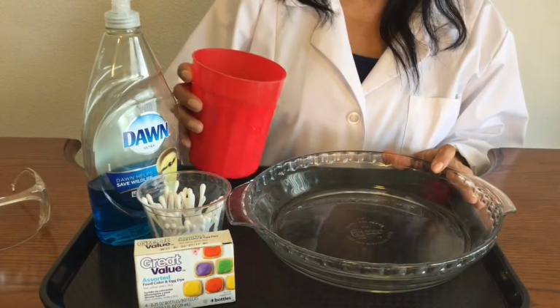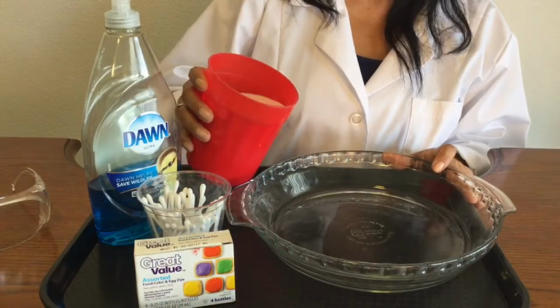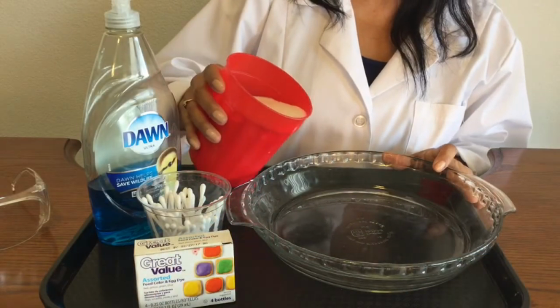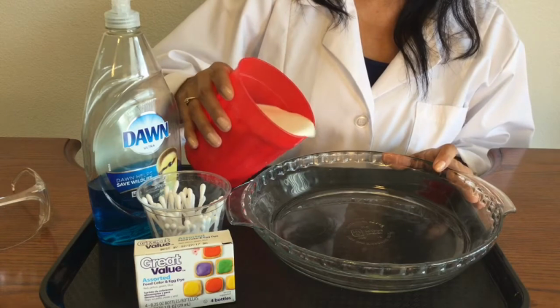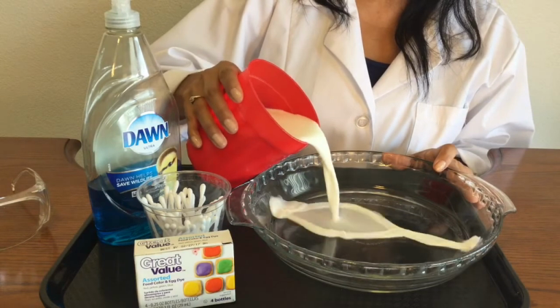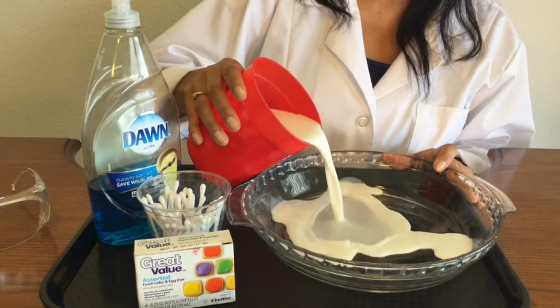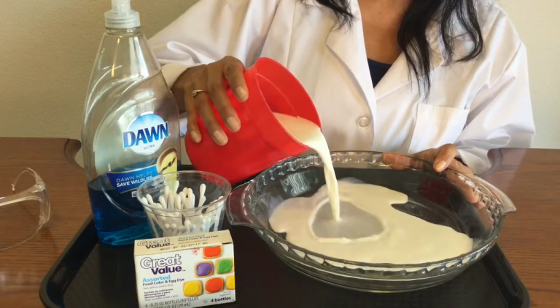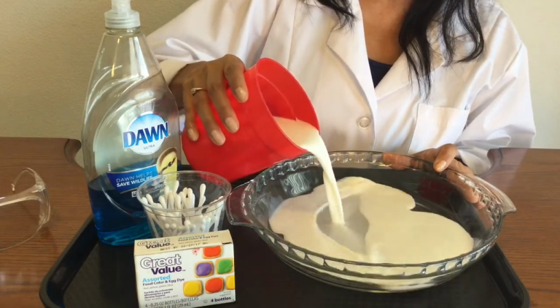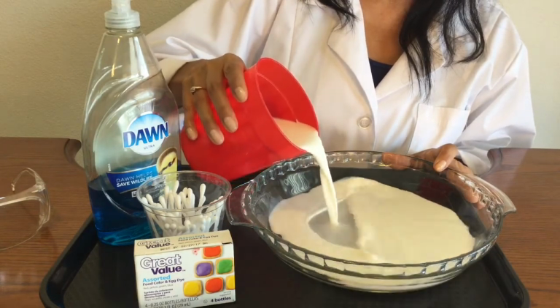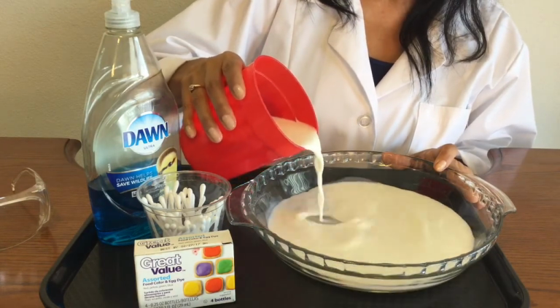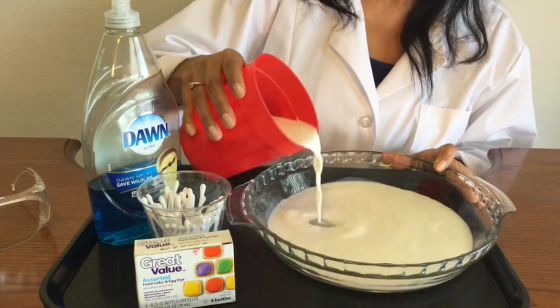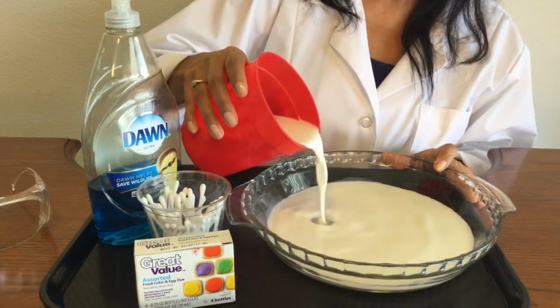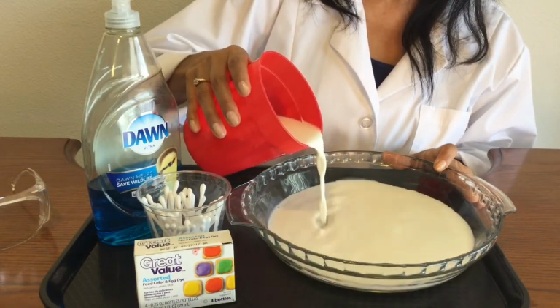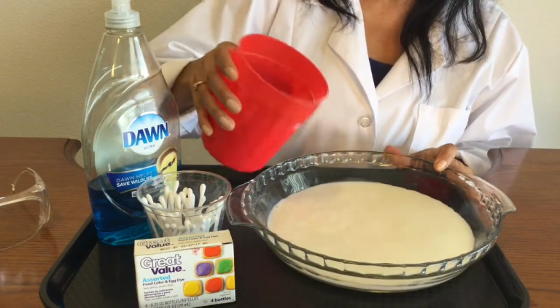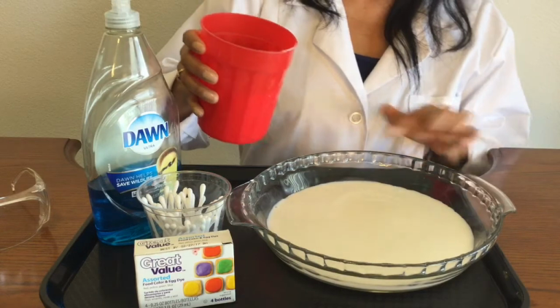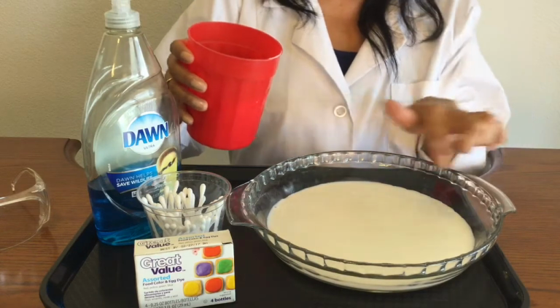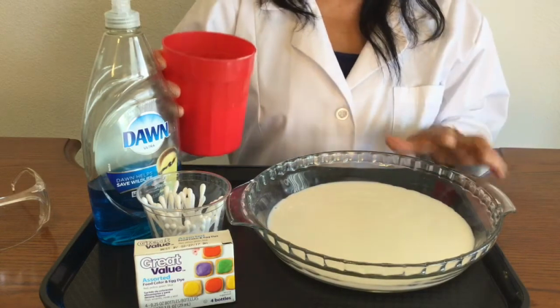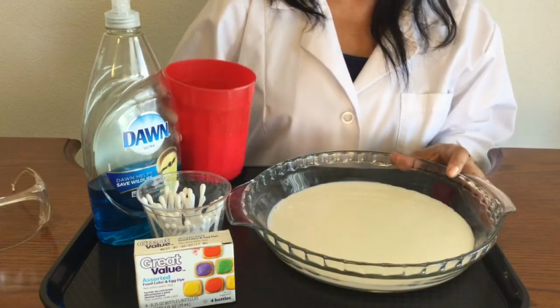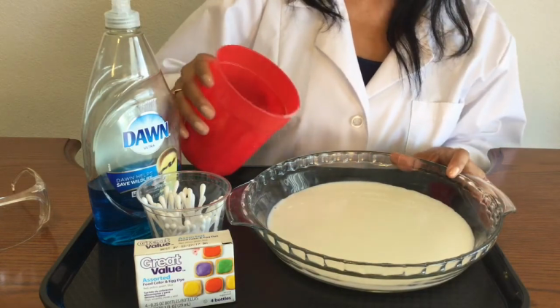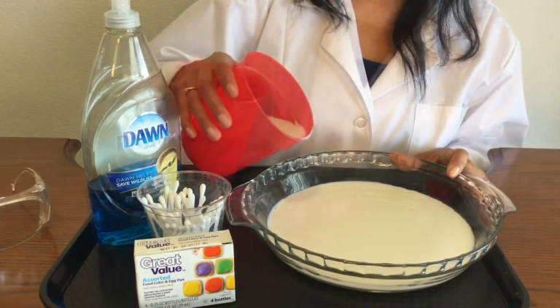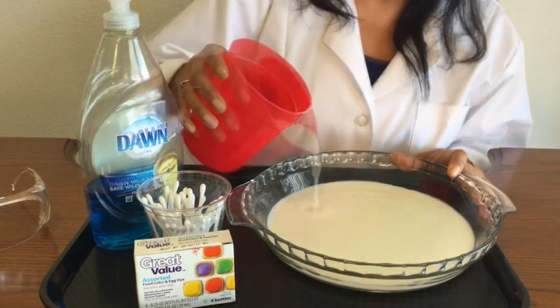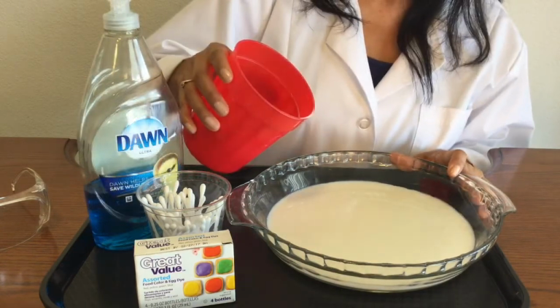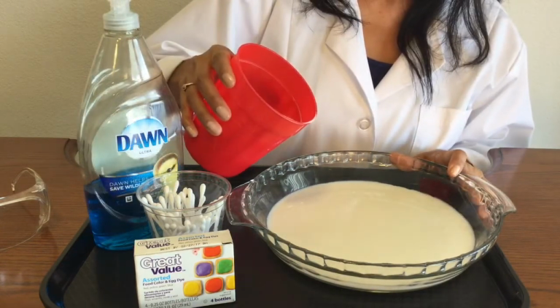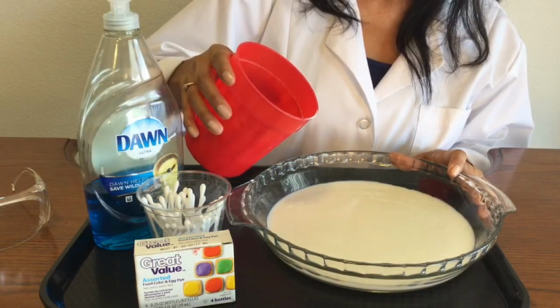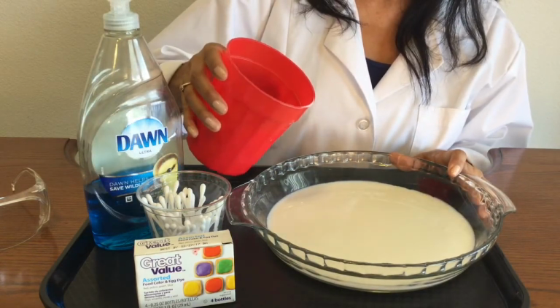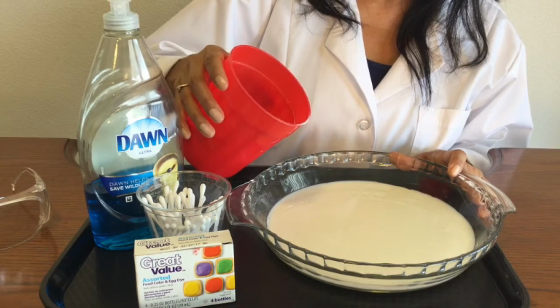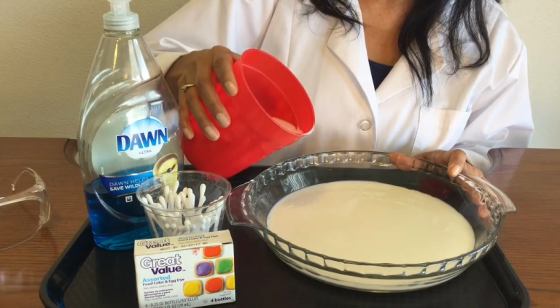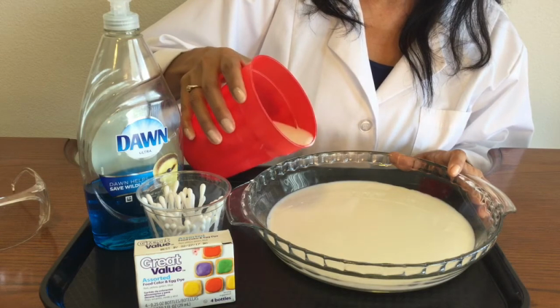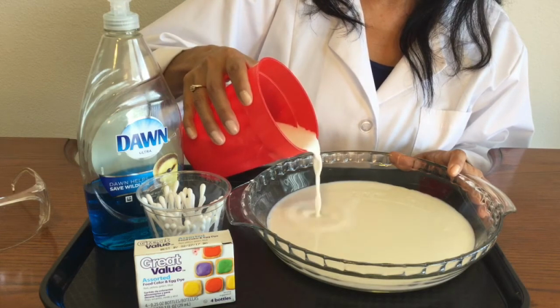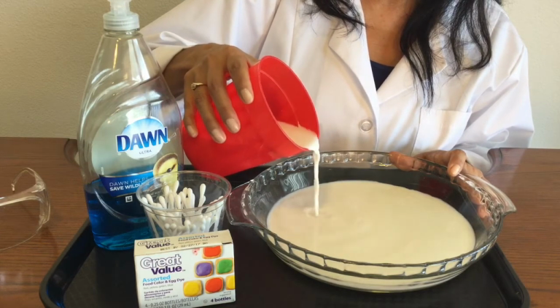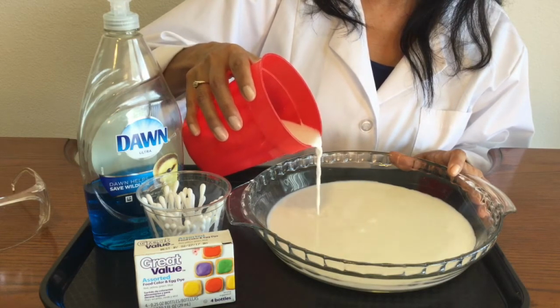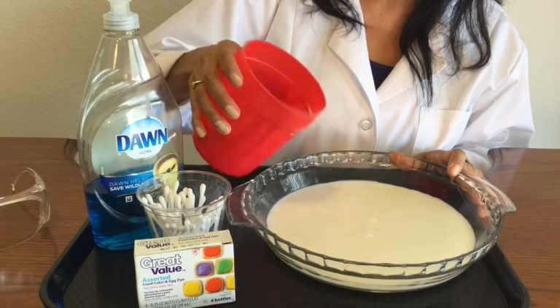The first thing I'm going to do is pour my milk into my plate. I want to make sure that I pour enough milk to cover the bottom of the plate. Using milk that is room temperature is really the best. So I've got my milk in there.